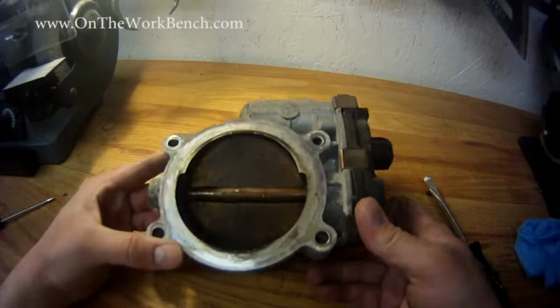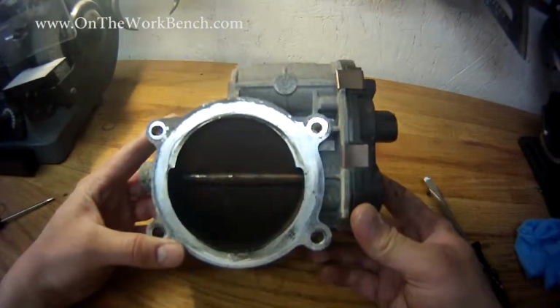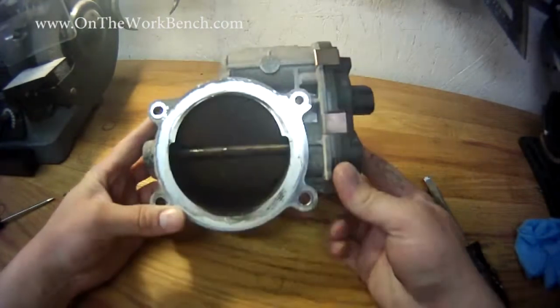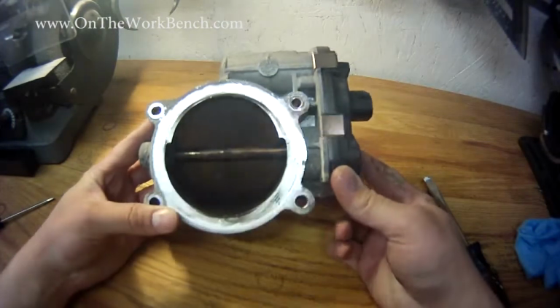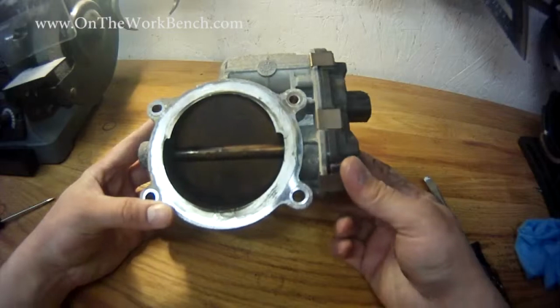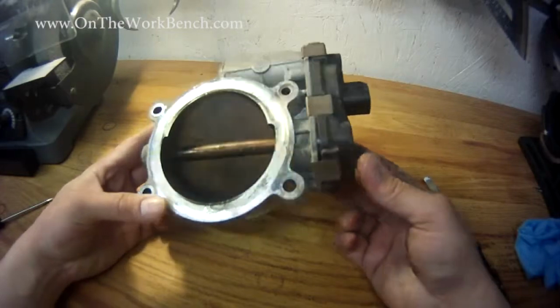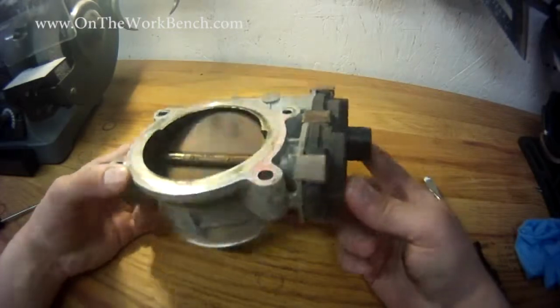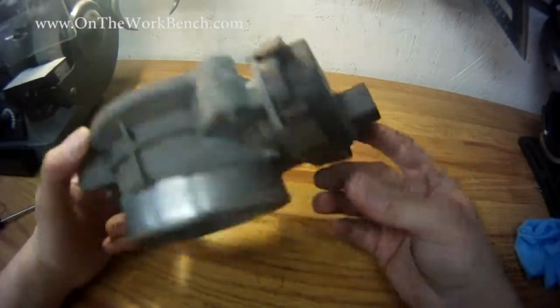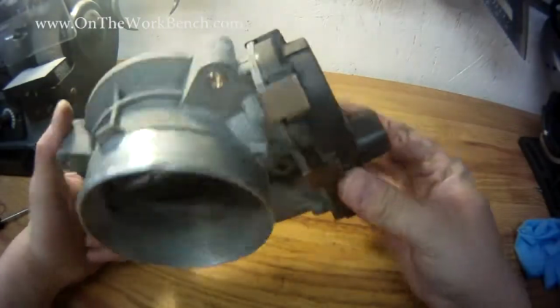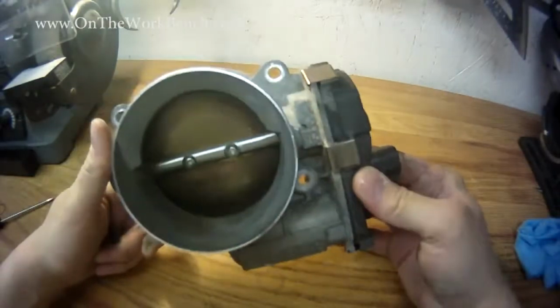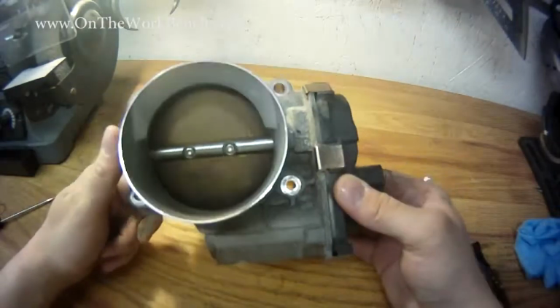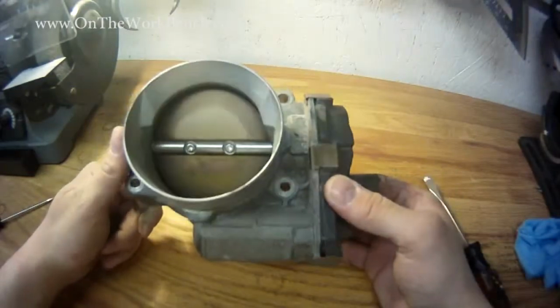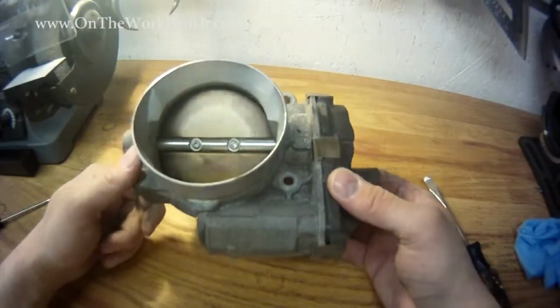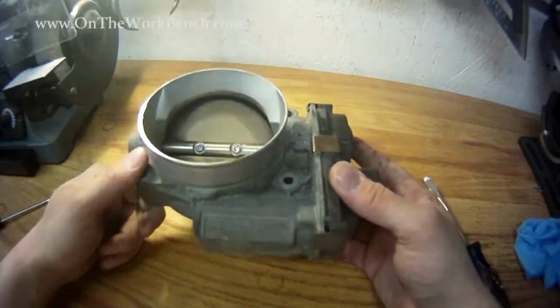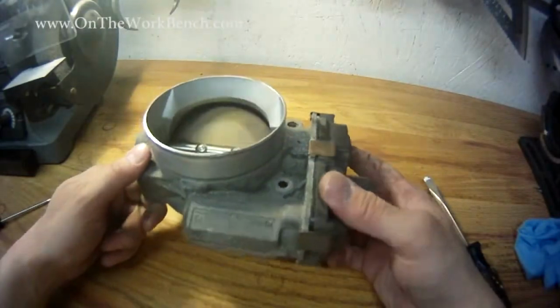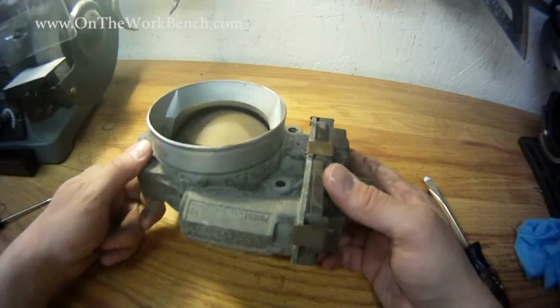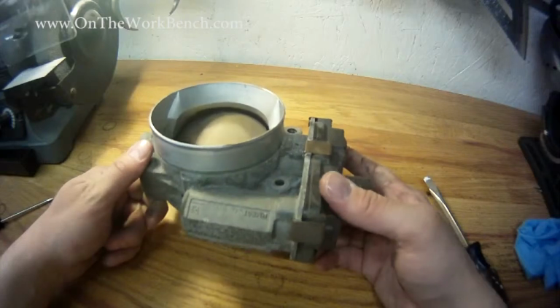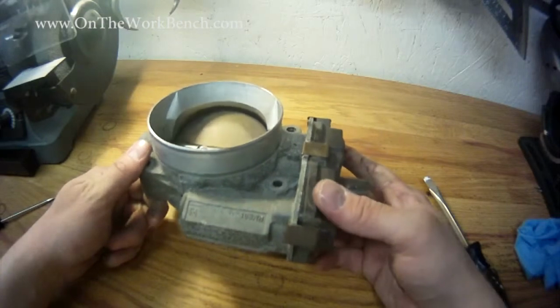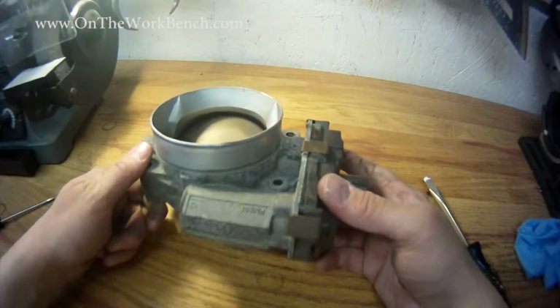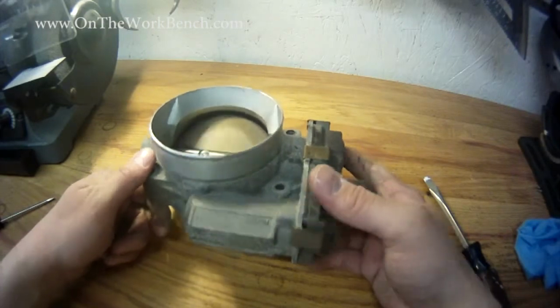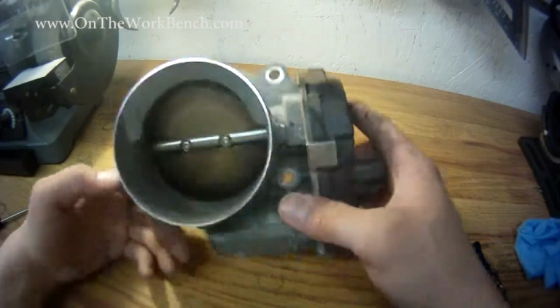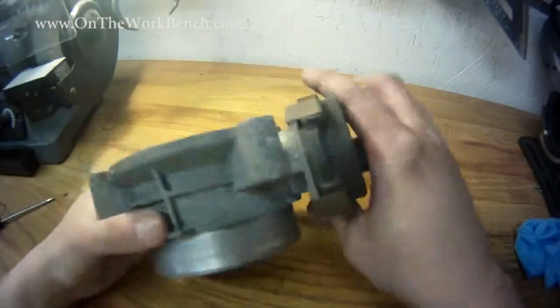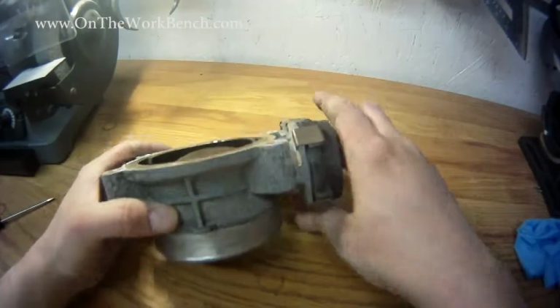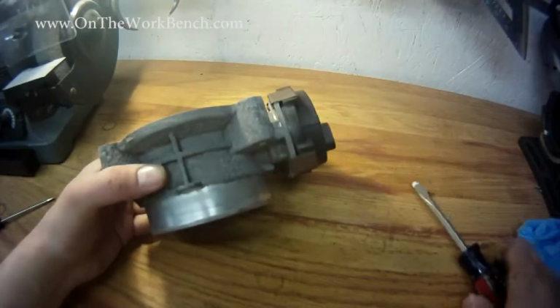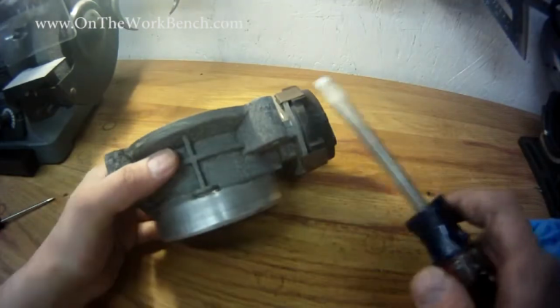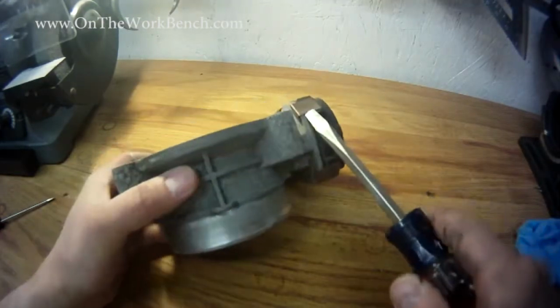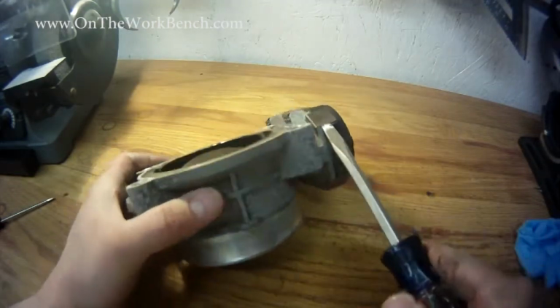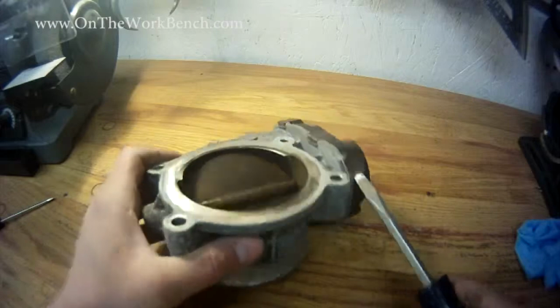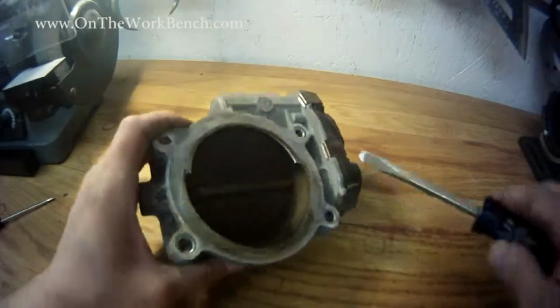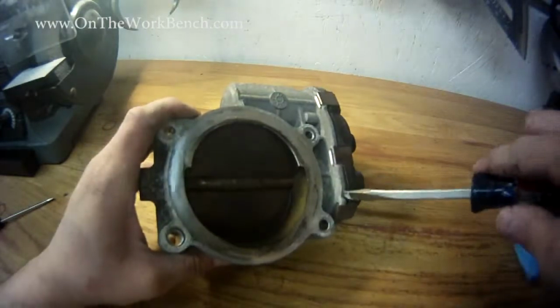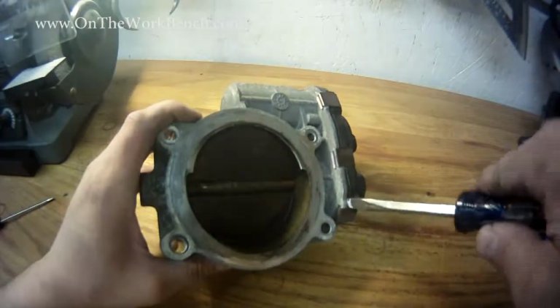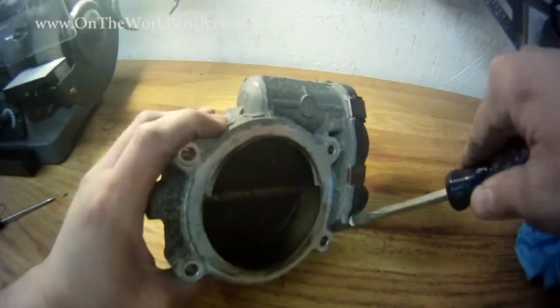I've got the module, the old one, off the unit. And since I'm going to try to sell this for scrap, I am going to dissect this and take off the module here so we can see what's inside. I'm just using some screwdrivers here to see if I can remove these little brass clips from the side.